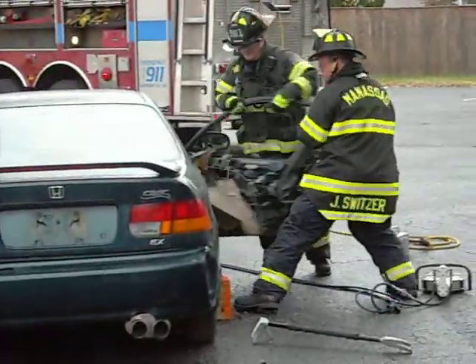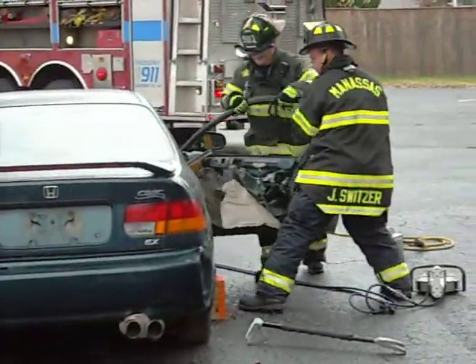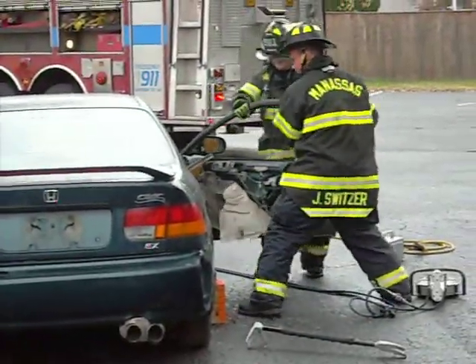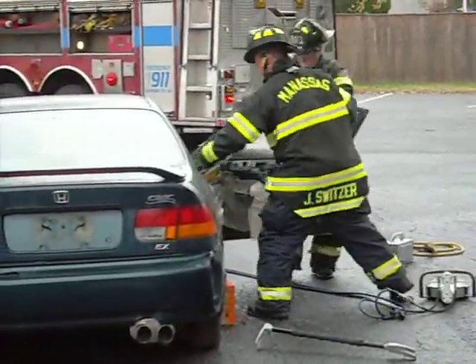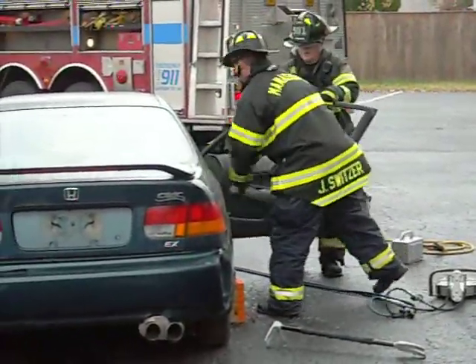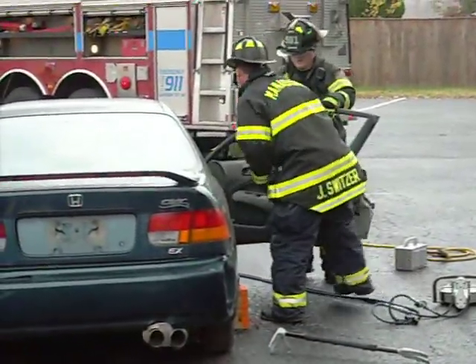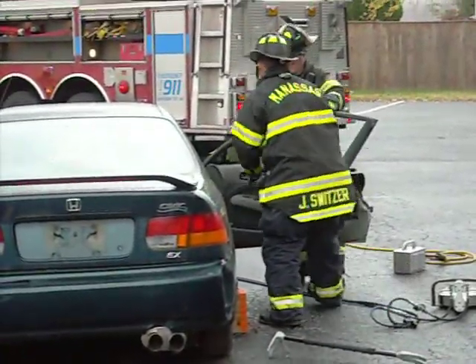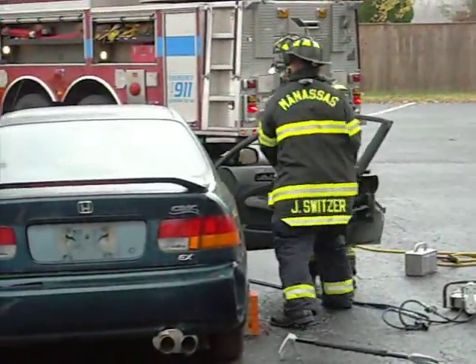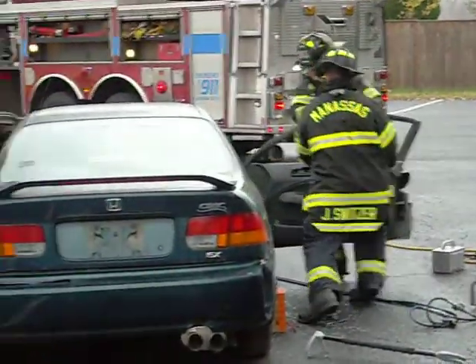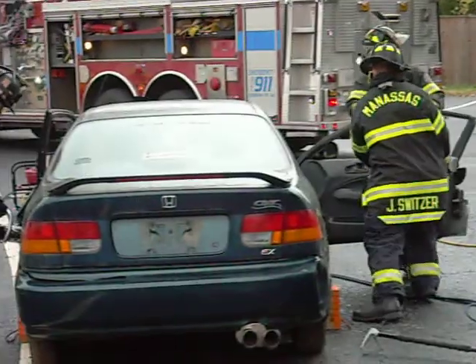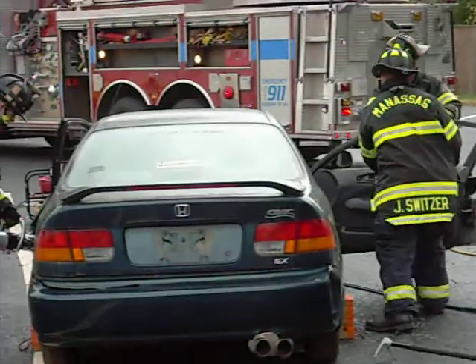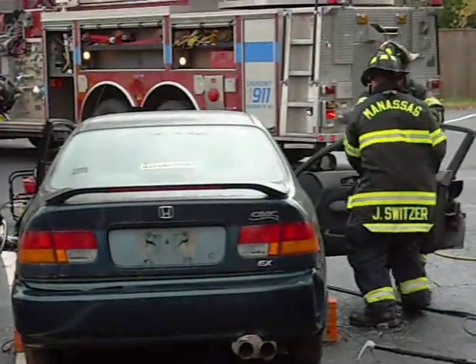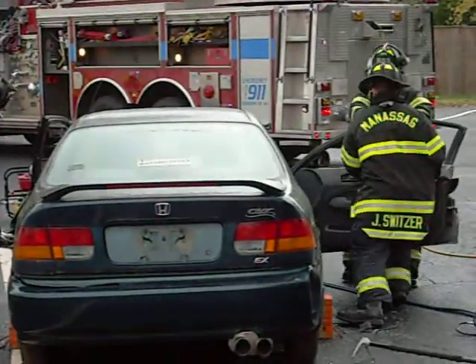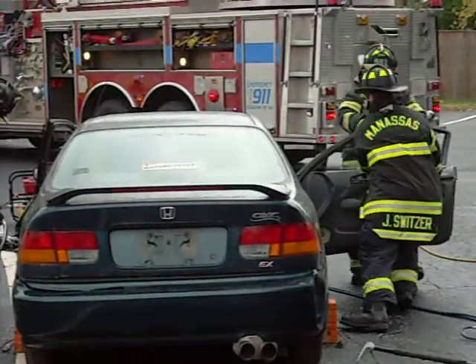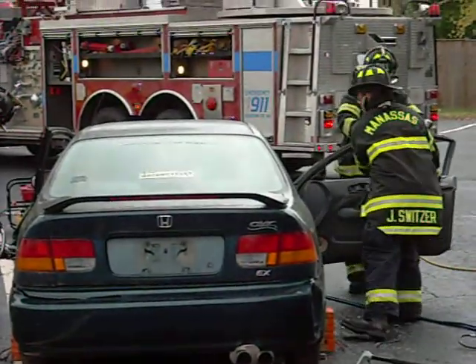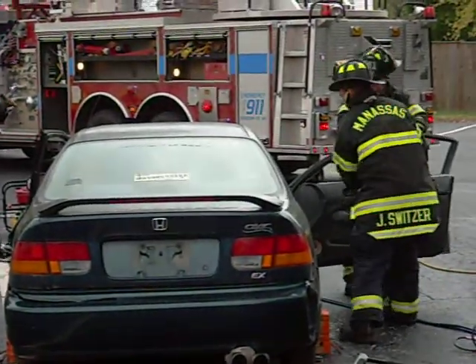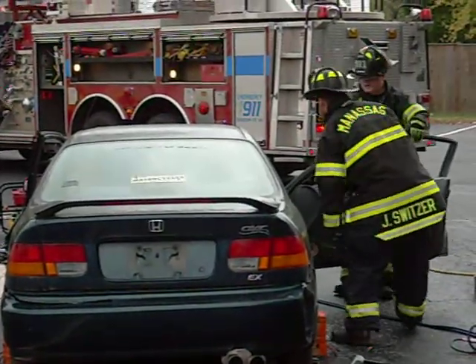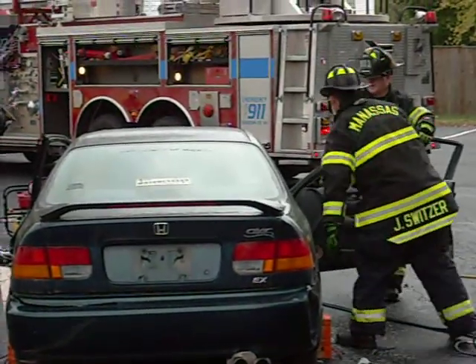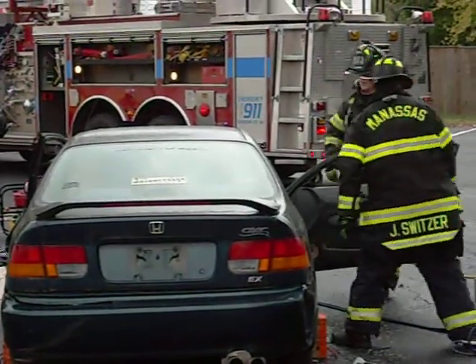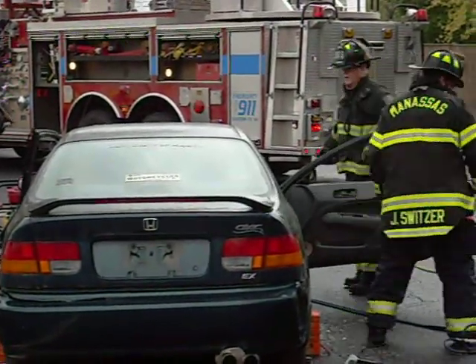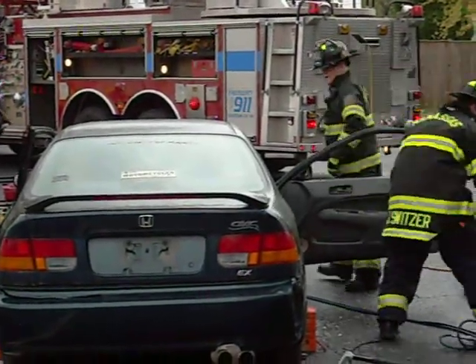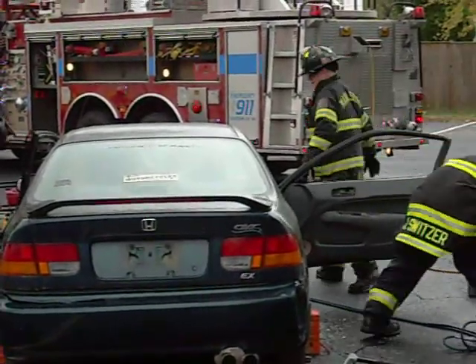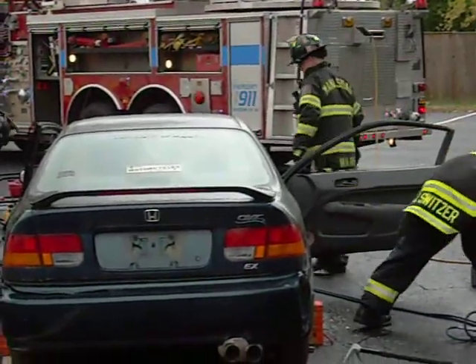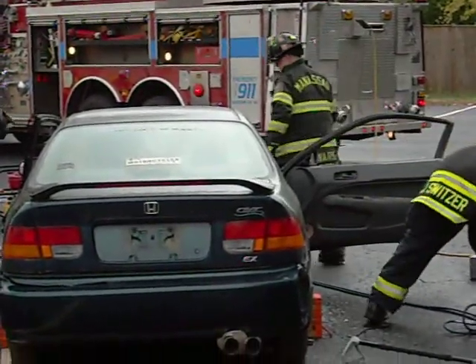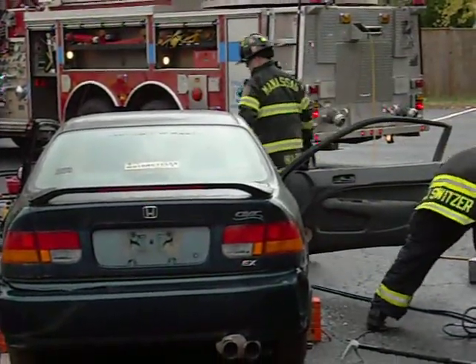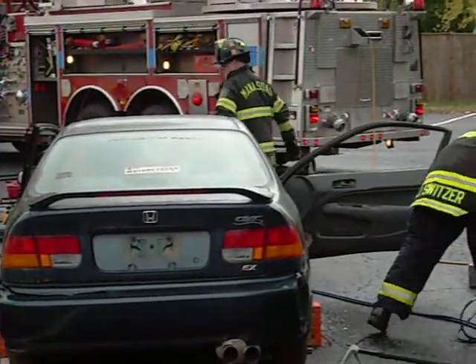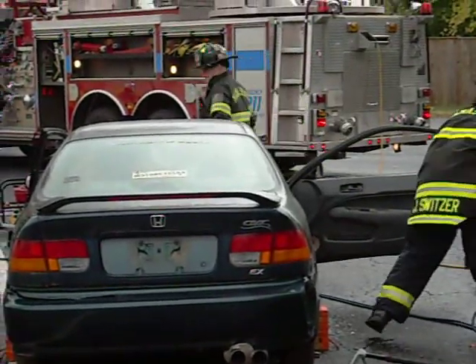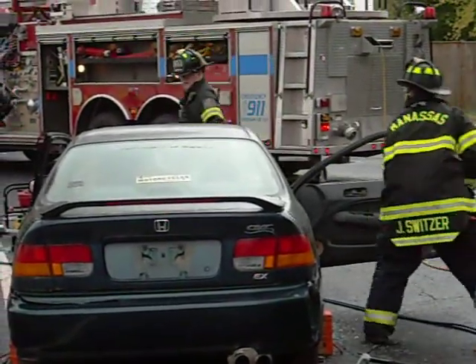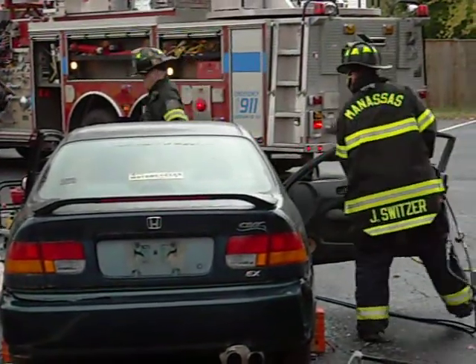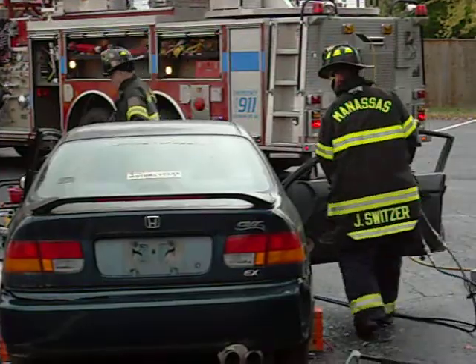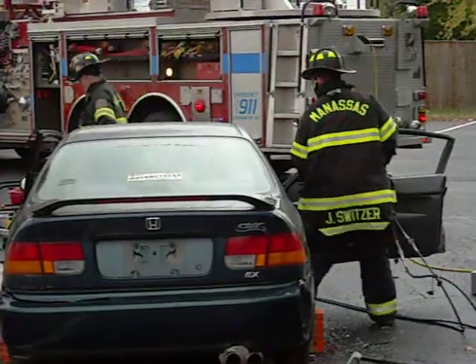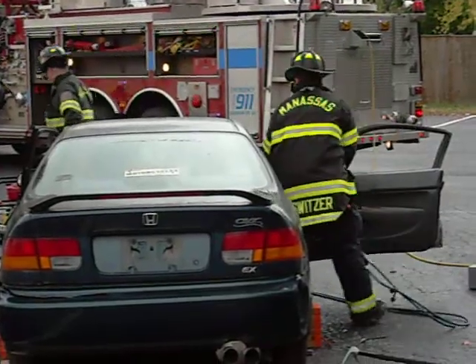Oh yeah, look at that door — it's a broken door. If you want it destroyed, any time, any day, just call a fire department.